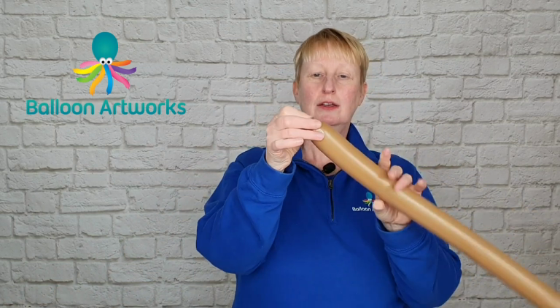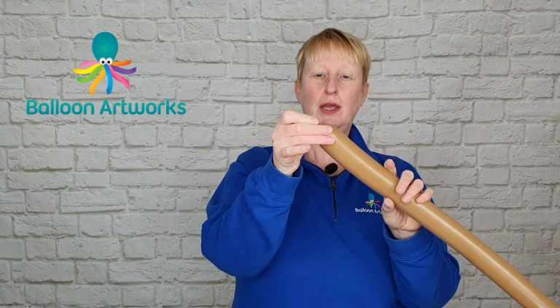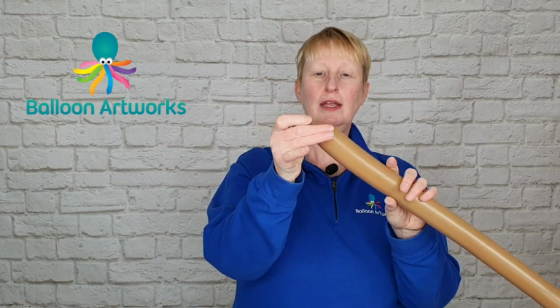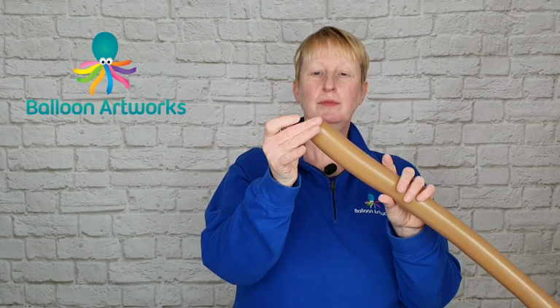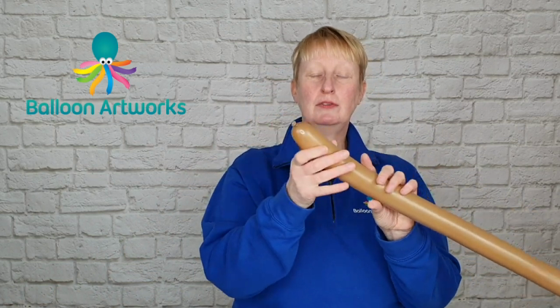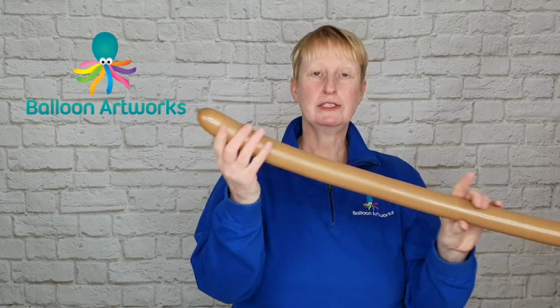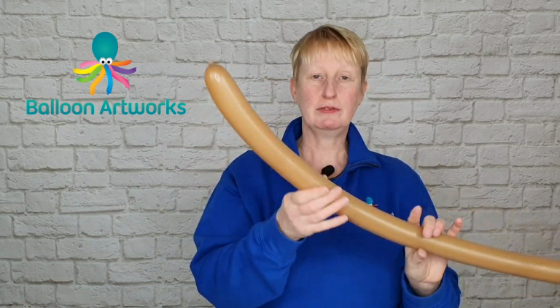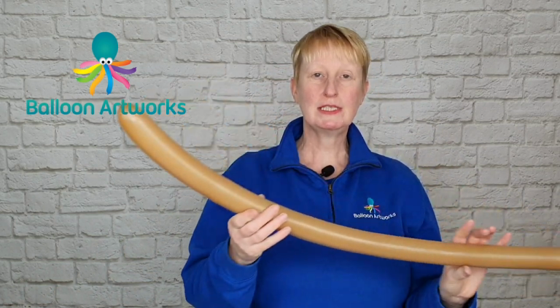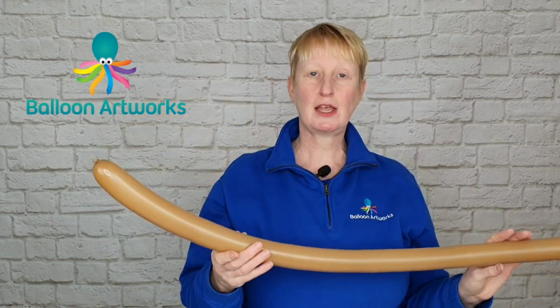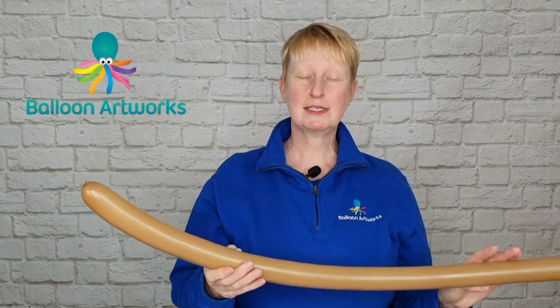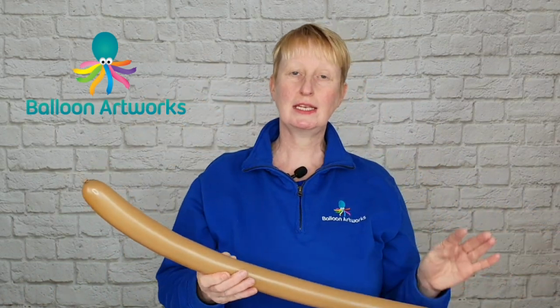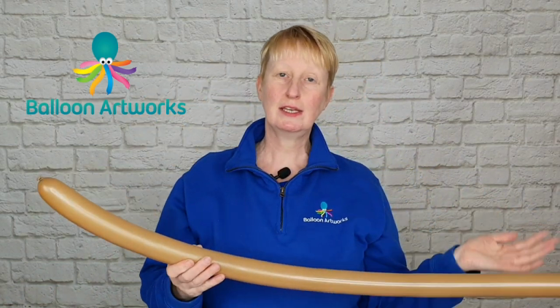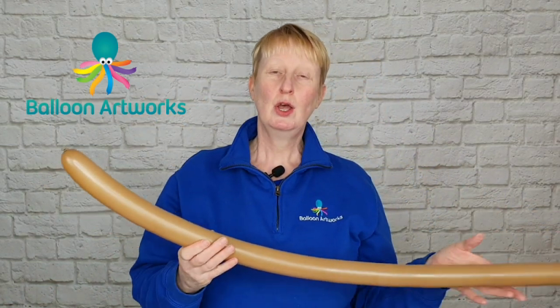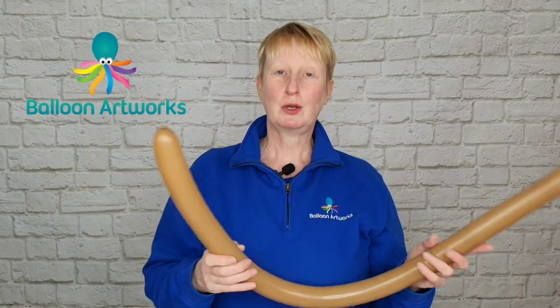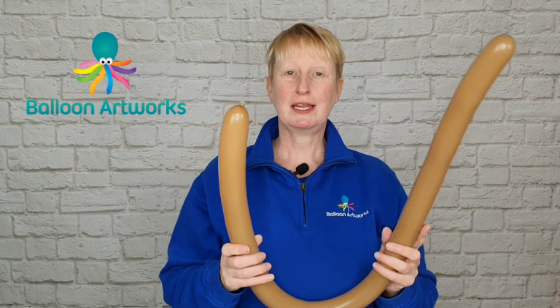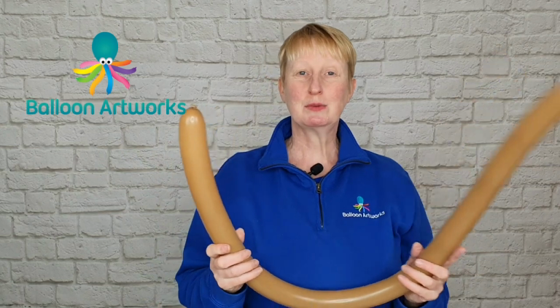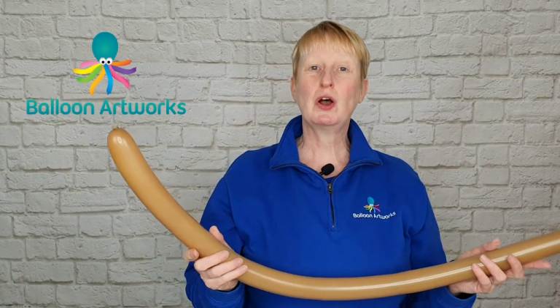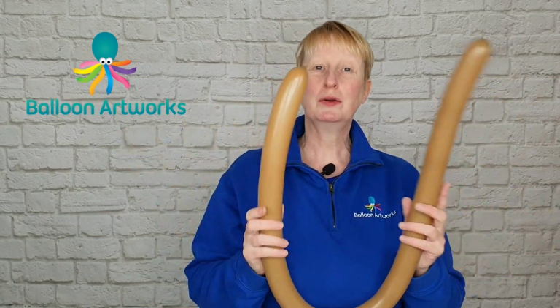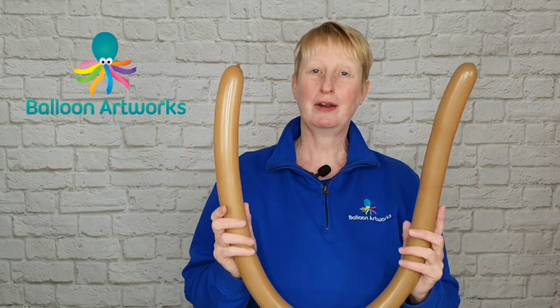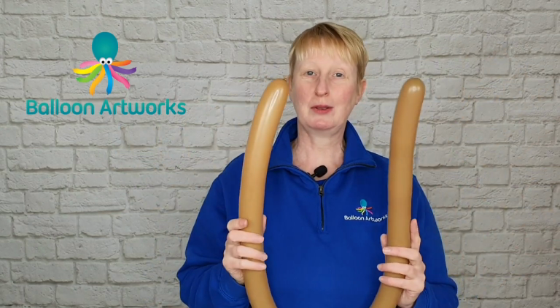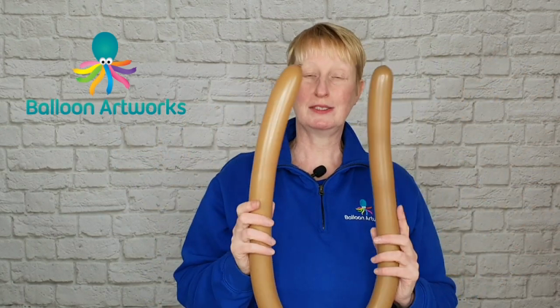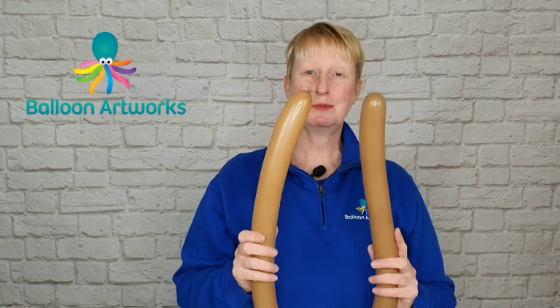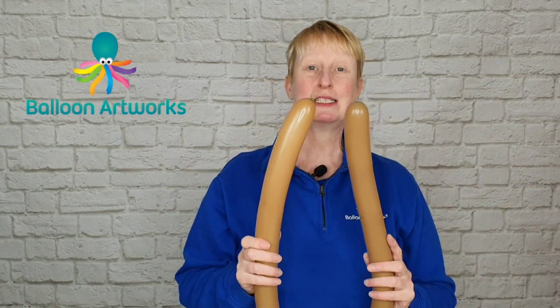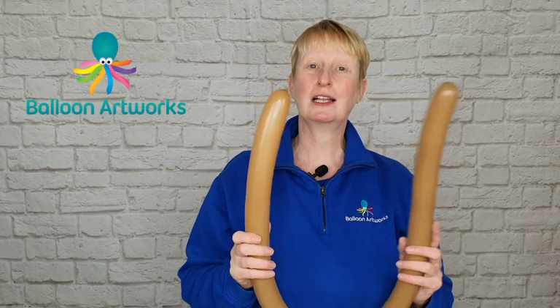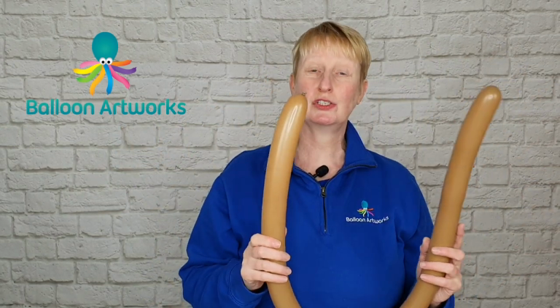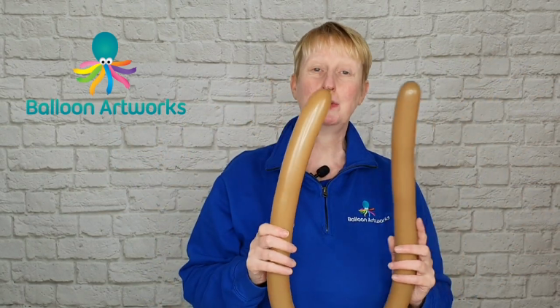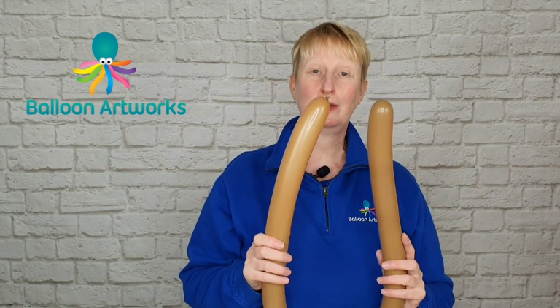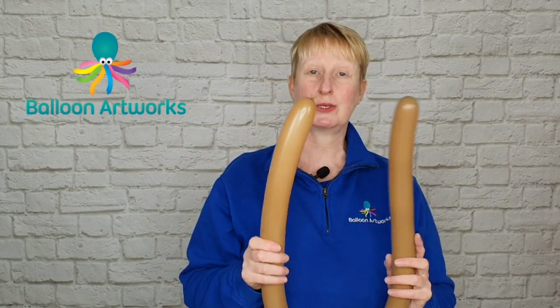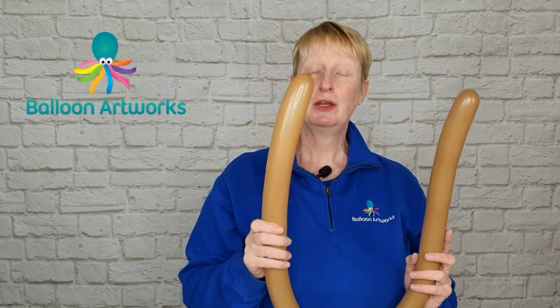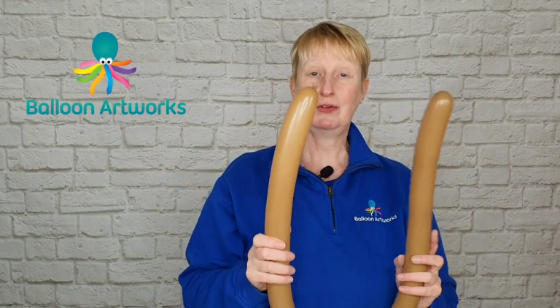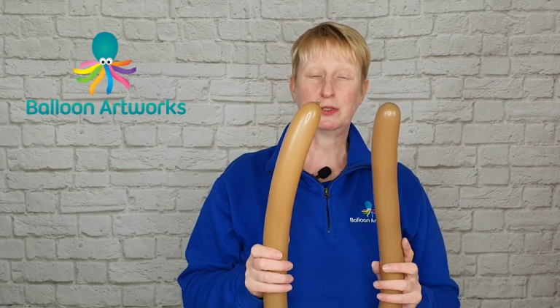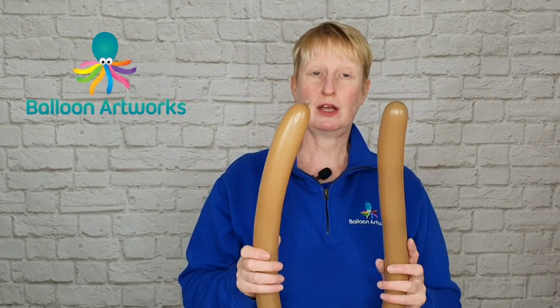If you need to revisit the tying technique, go to lesson one where I go into some detail and show you a close-up of how to tie.